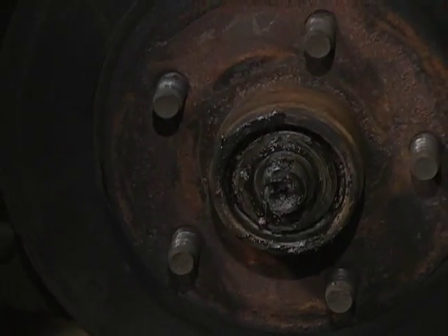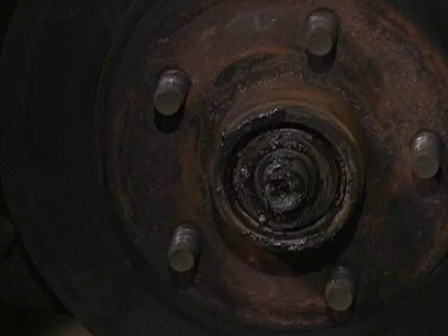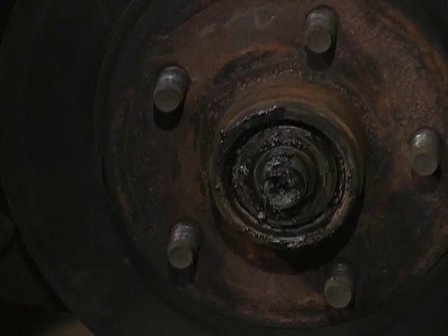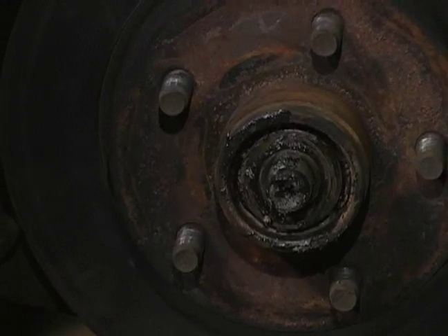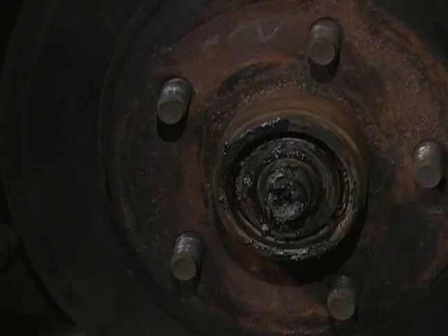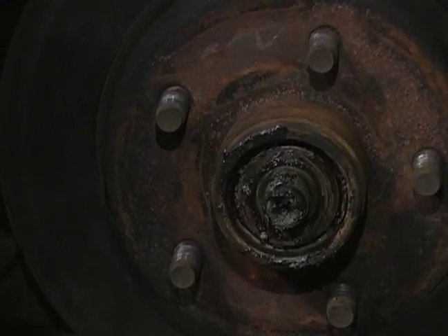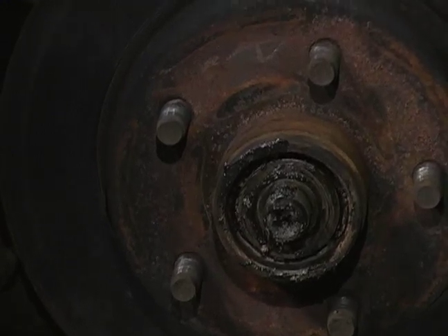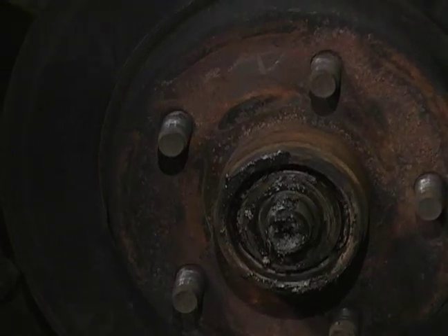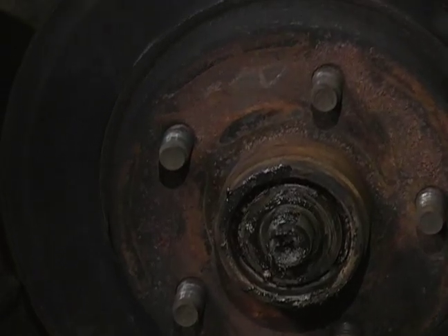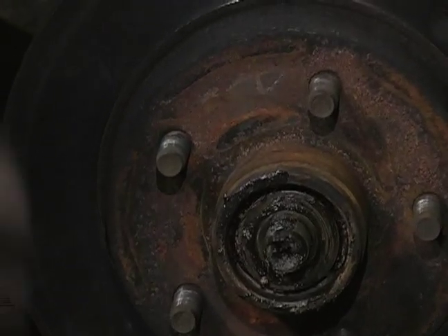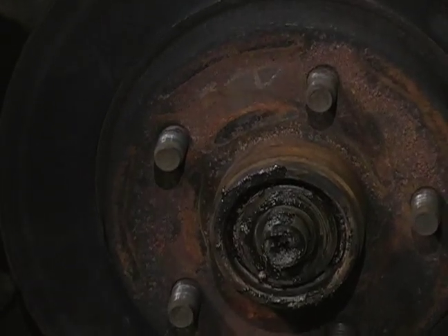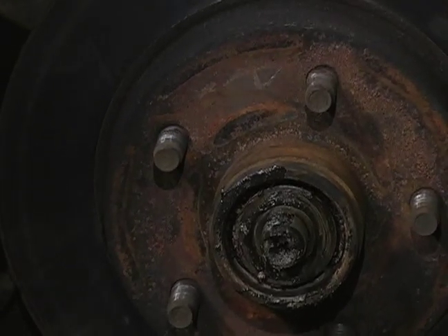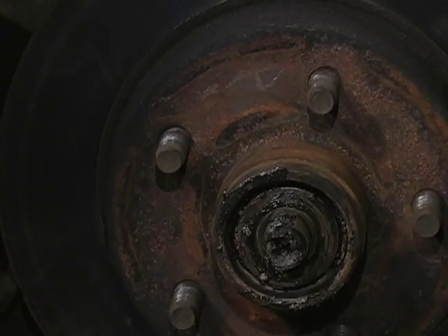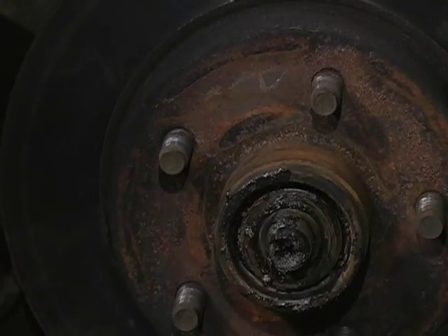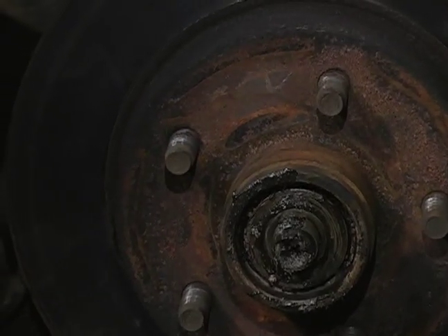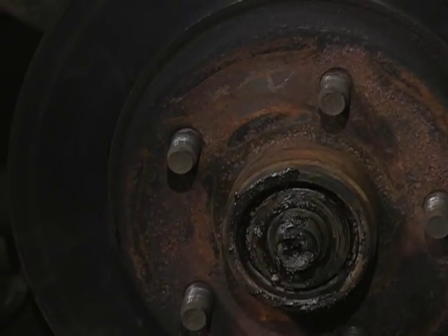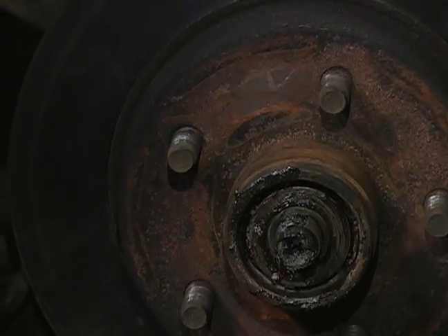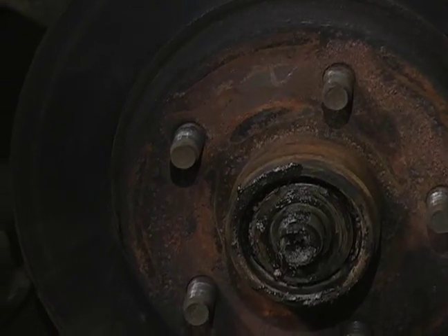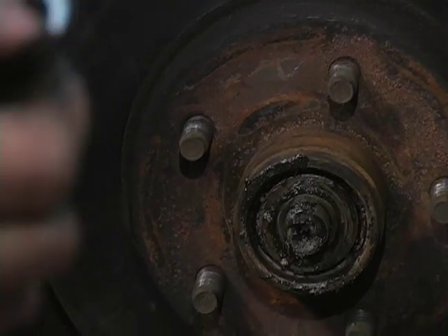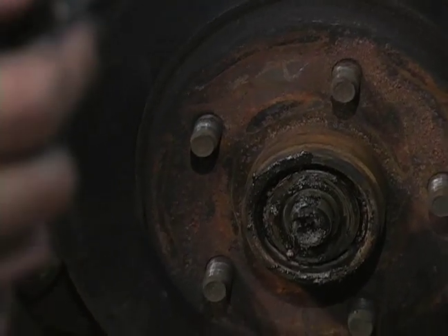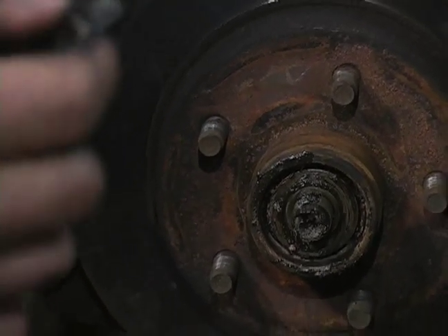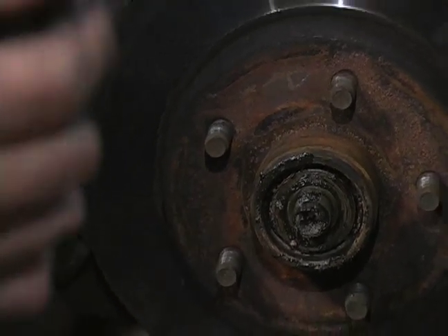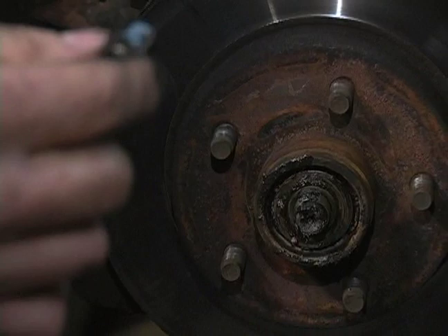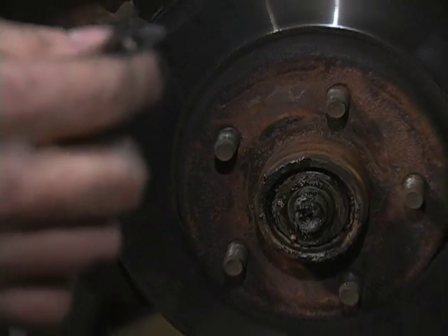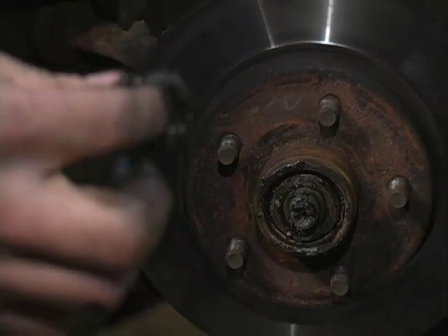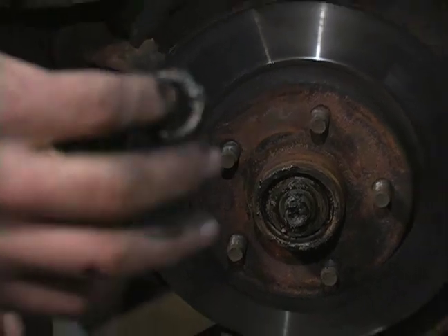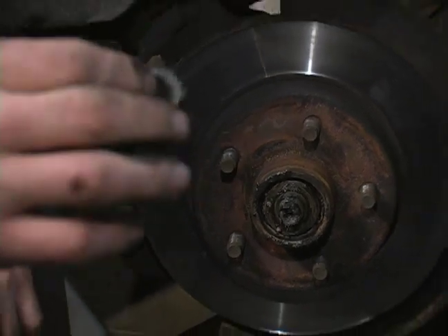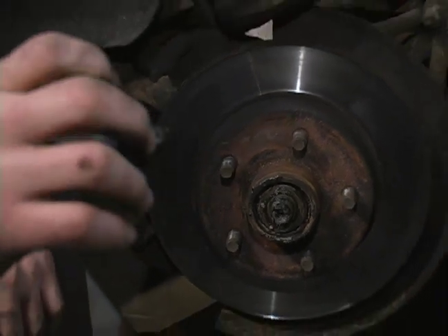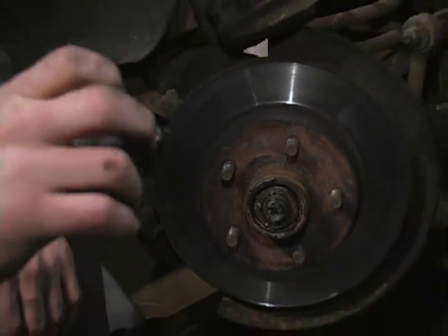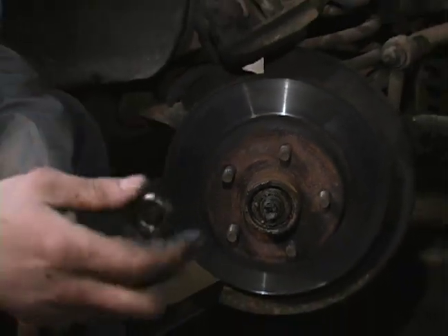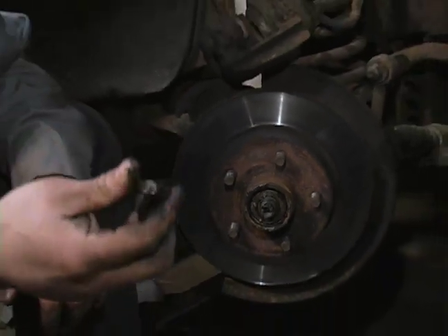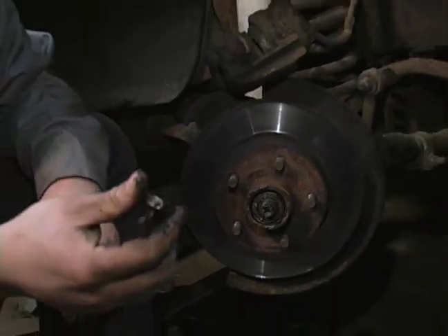And that is the proper way to remove the retaining nut, your castle nut, and your cotter pin.